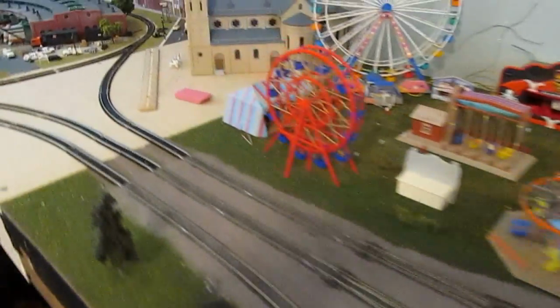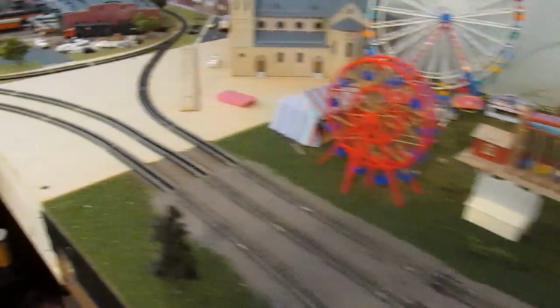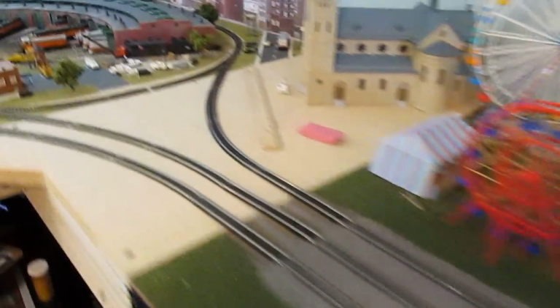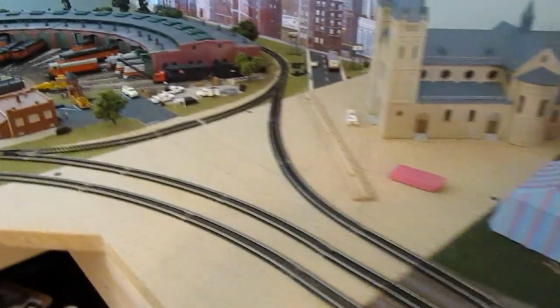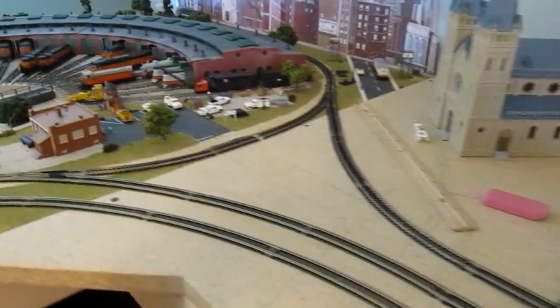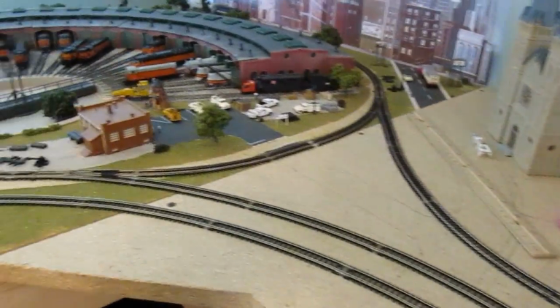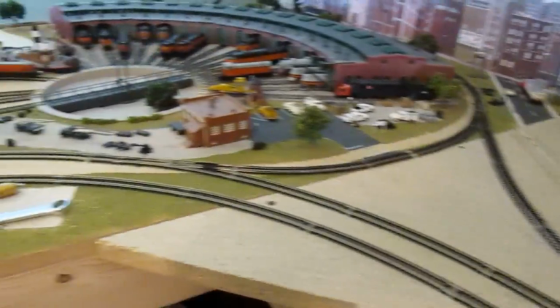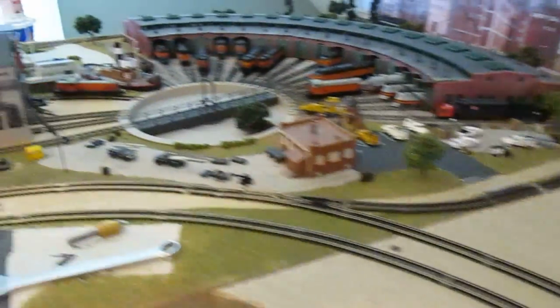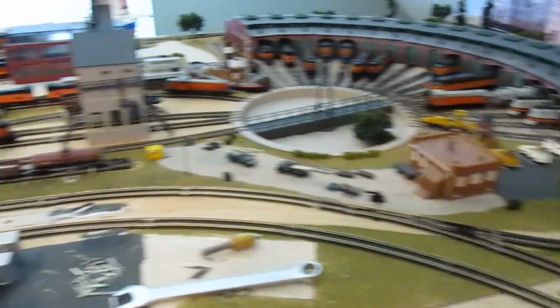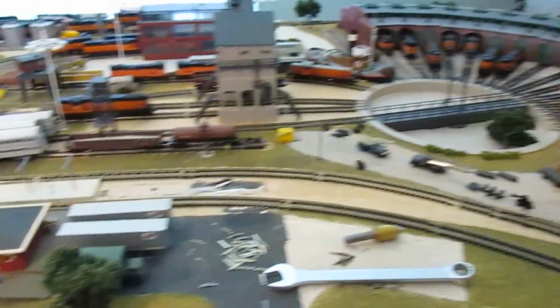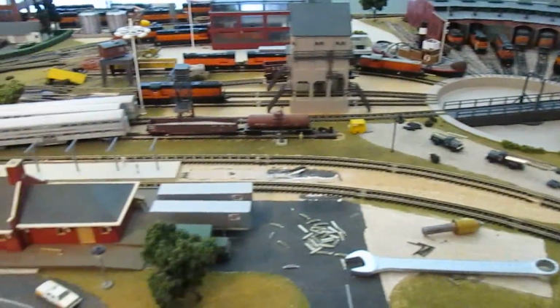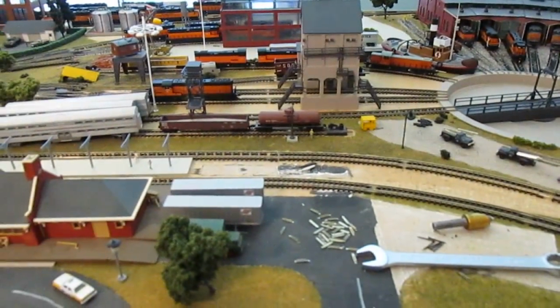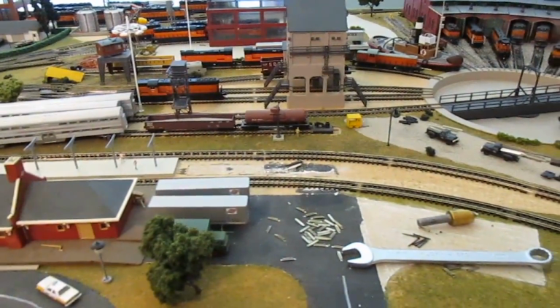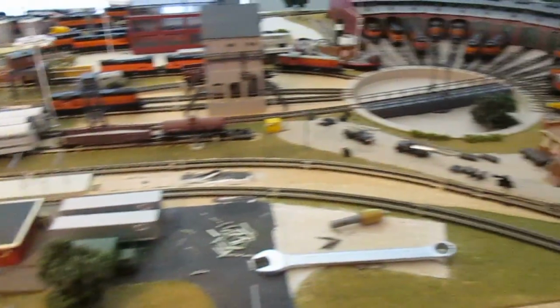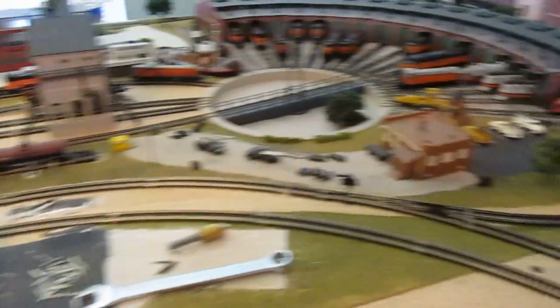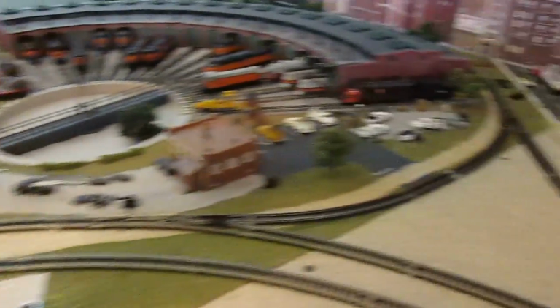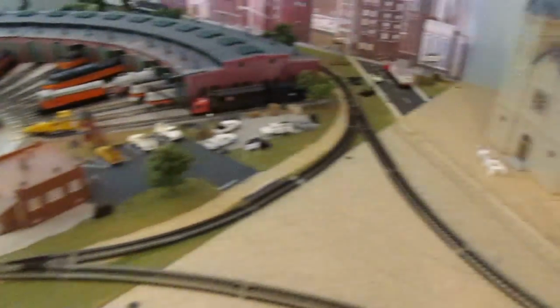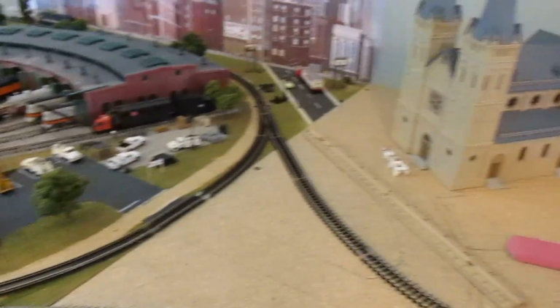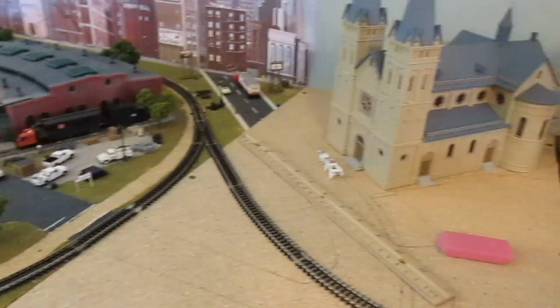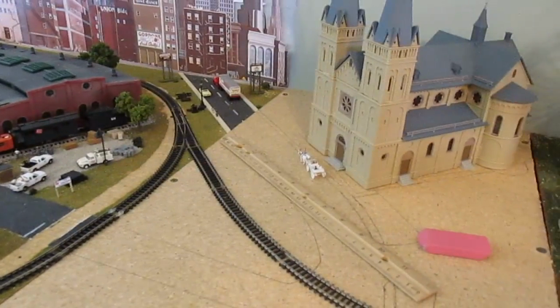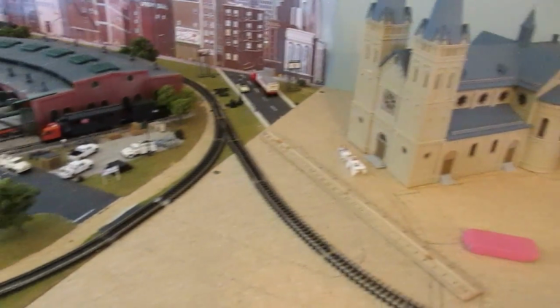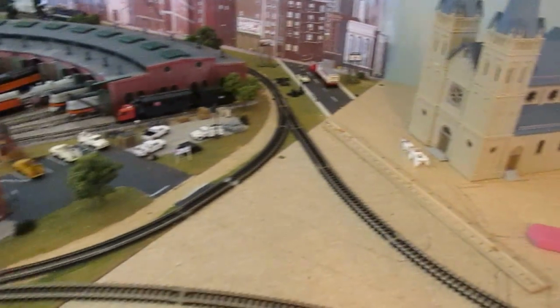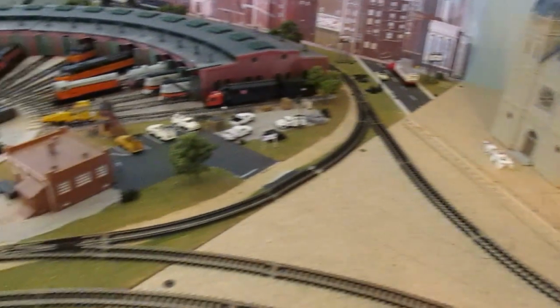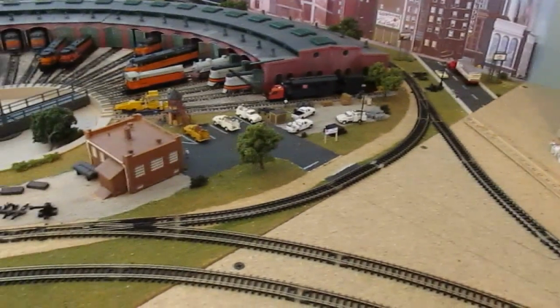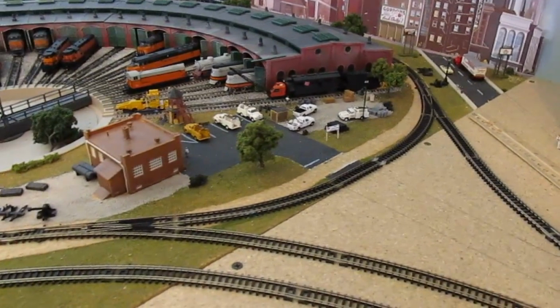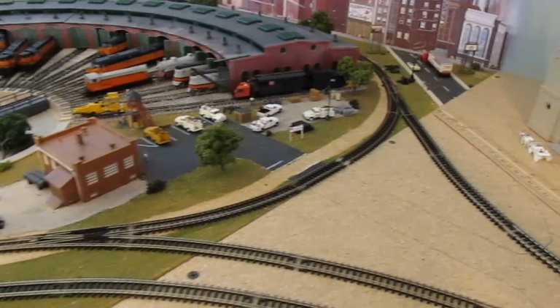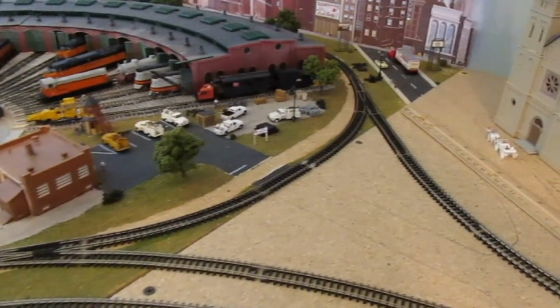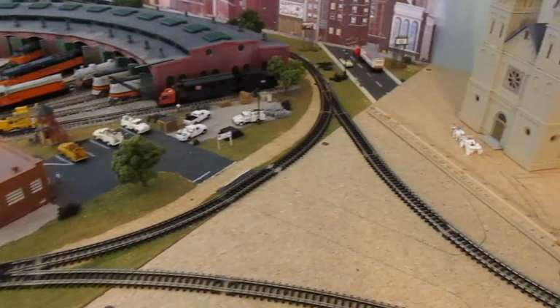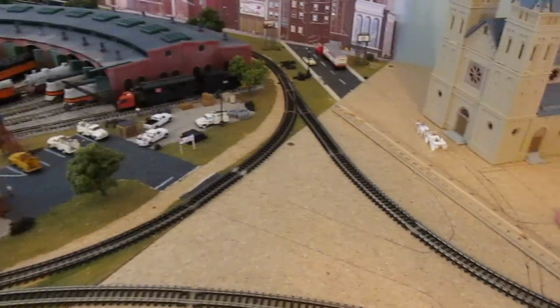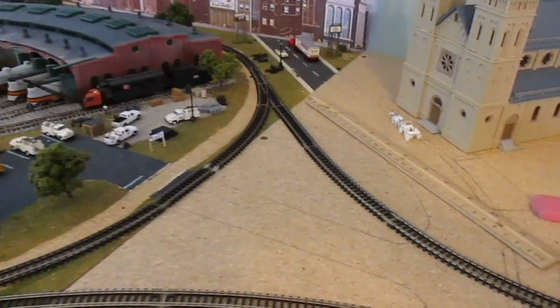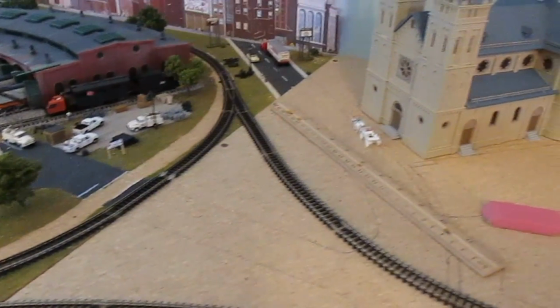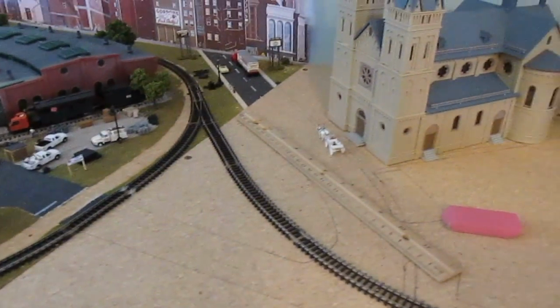Right over here it enters back into the diesel facility, with the two main lines in the front and then the outer main line in the back, and a little switching area so I can go from the middle track to the outer track.